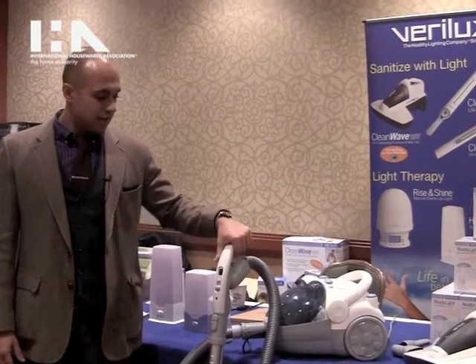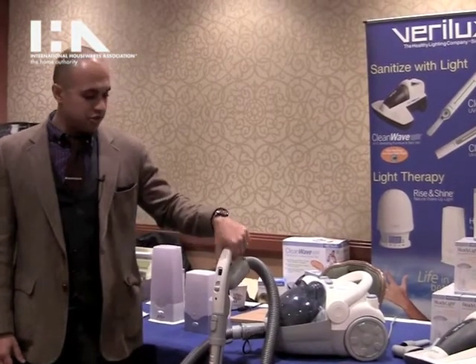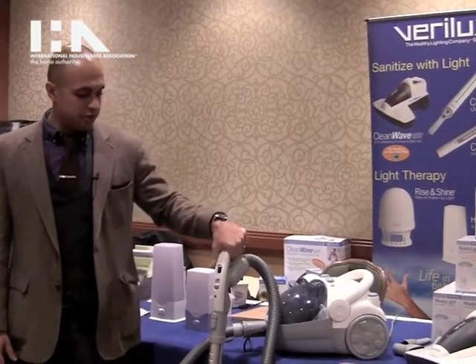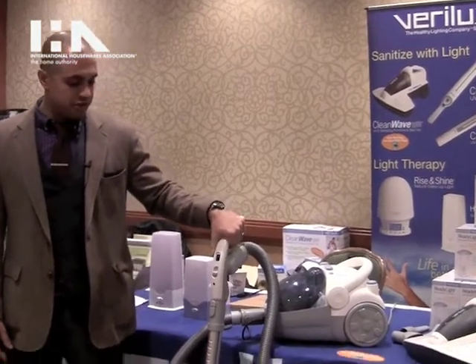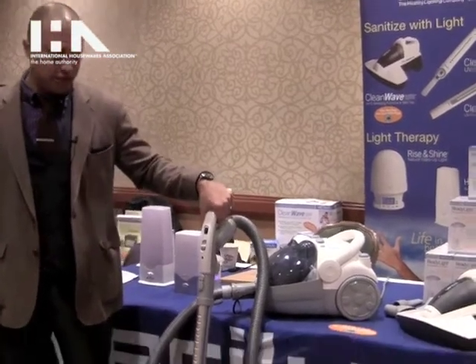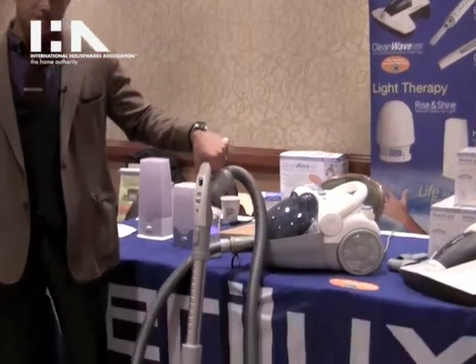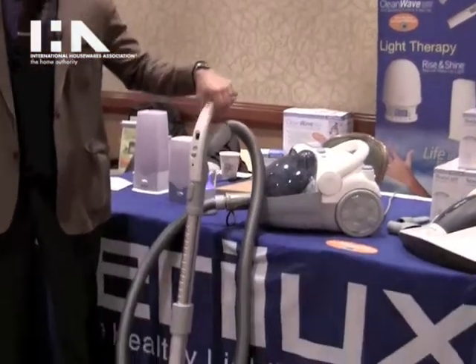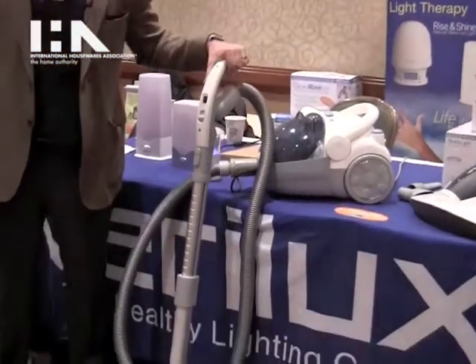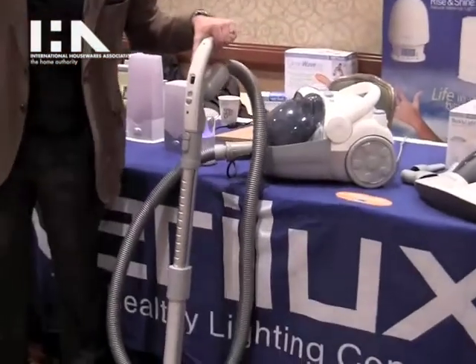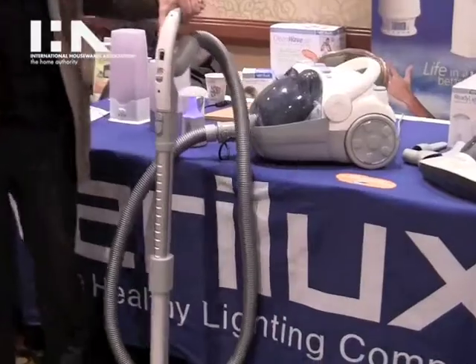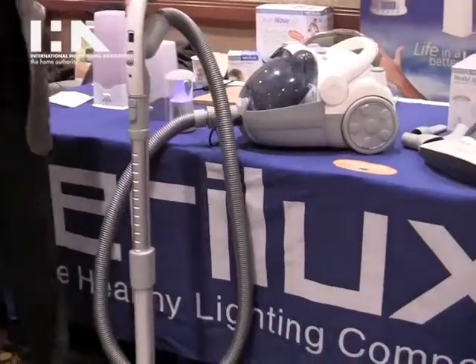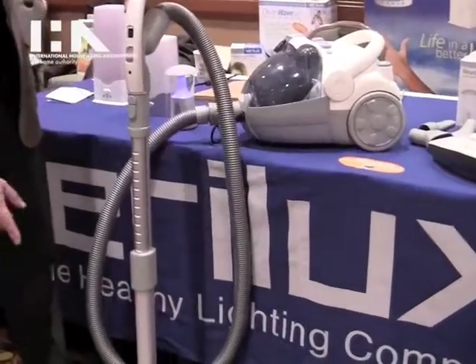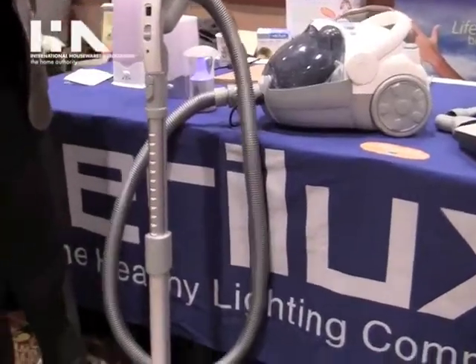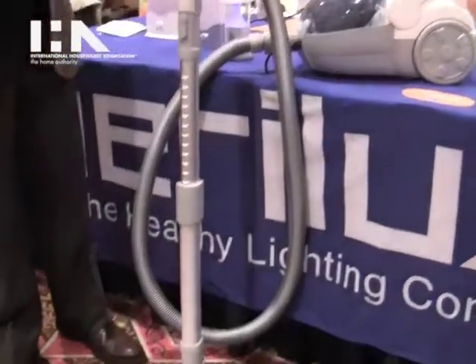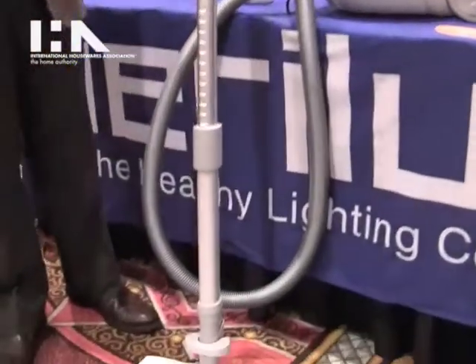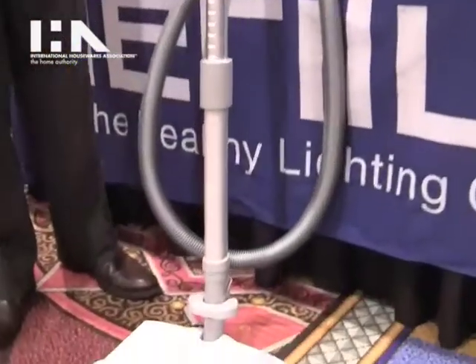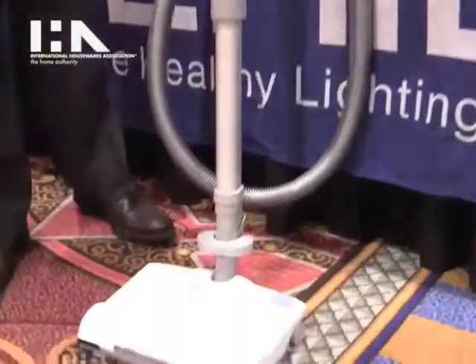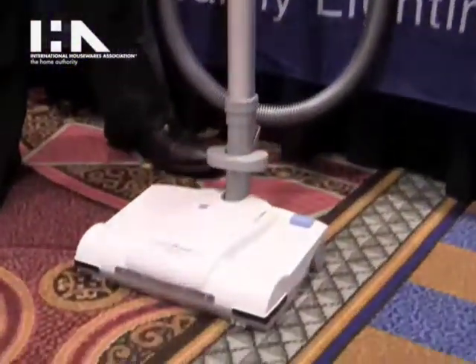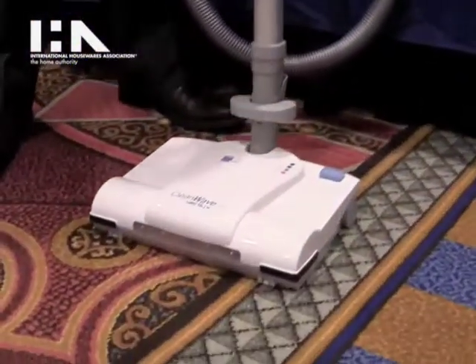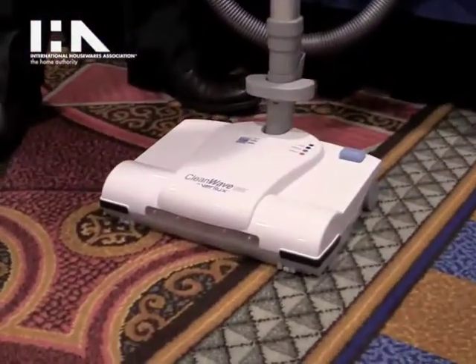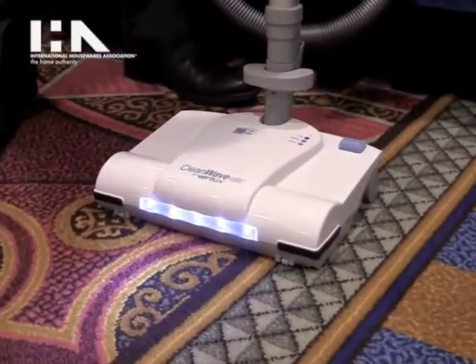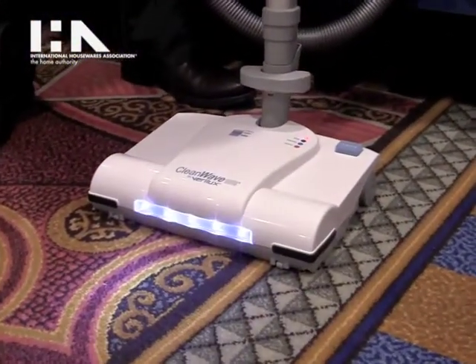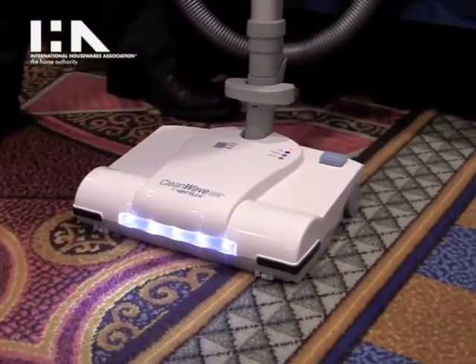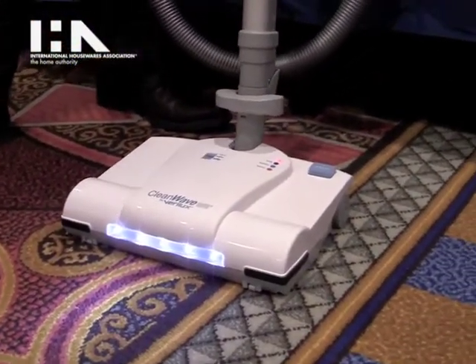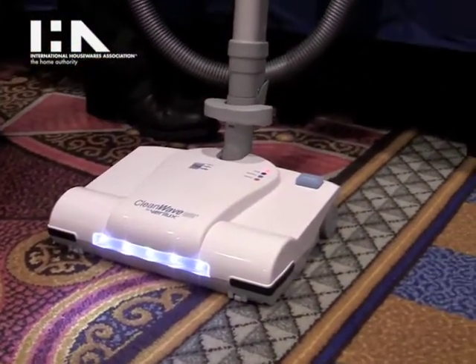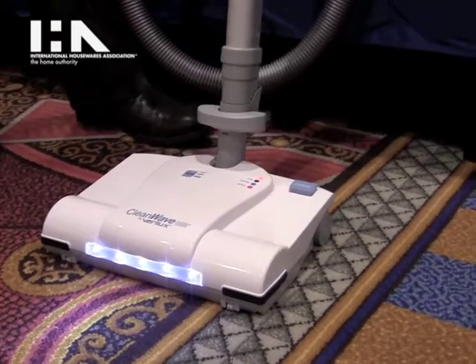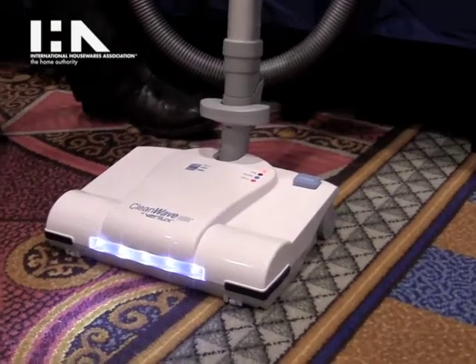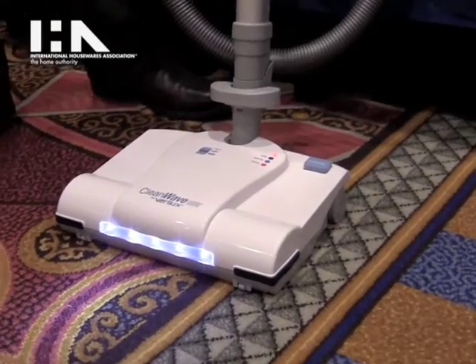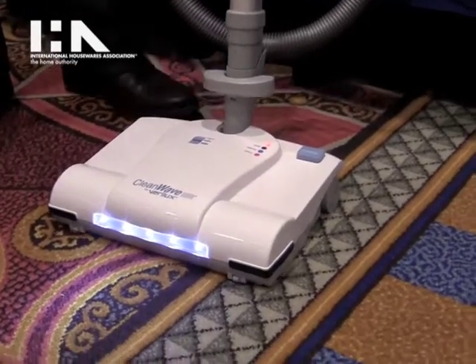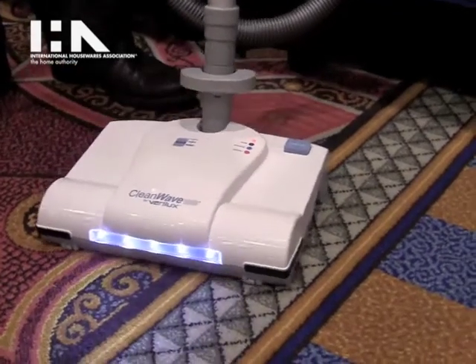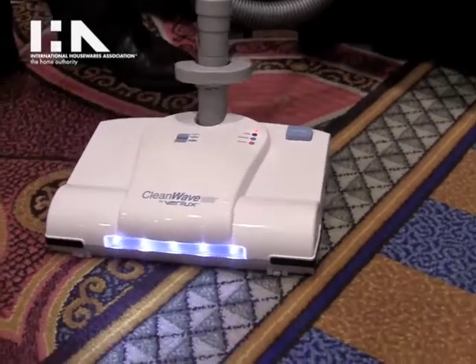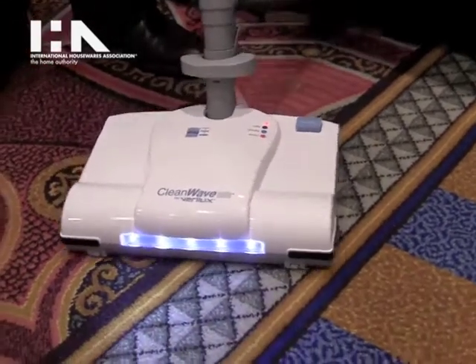I'll show you here by turning it on. You'll see when it's activated, there's a set of indicator lights that light up. That tells you that the UVC light is on and working.